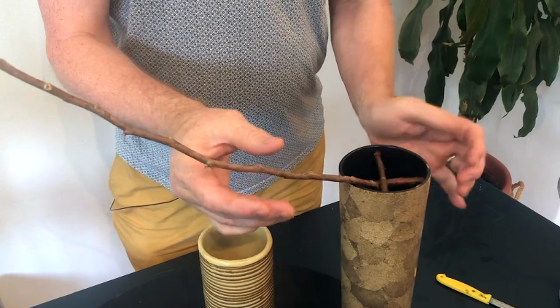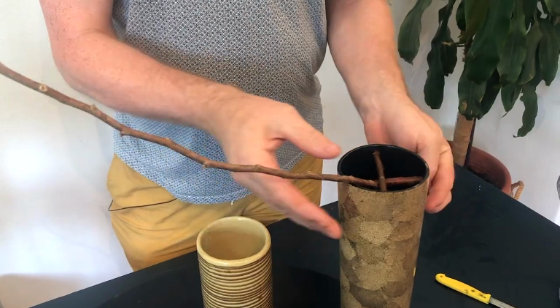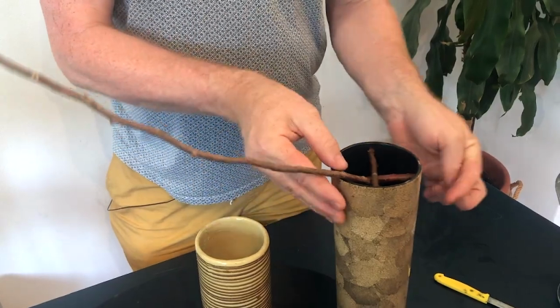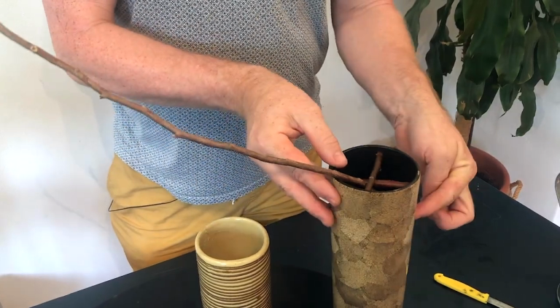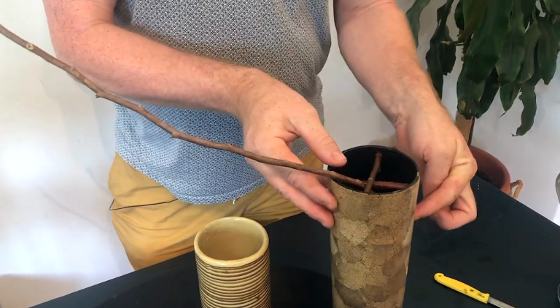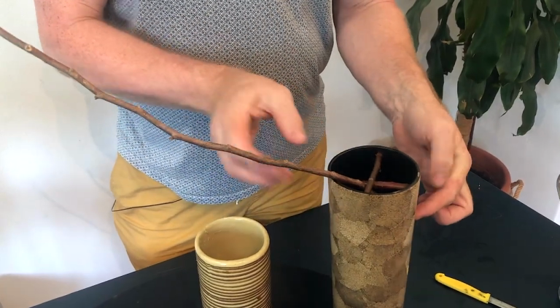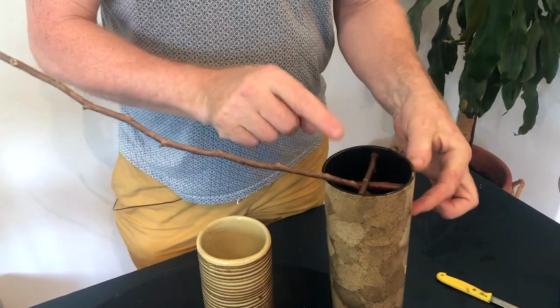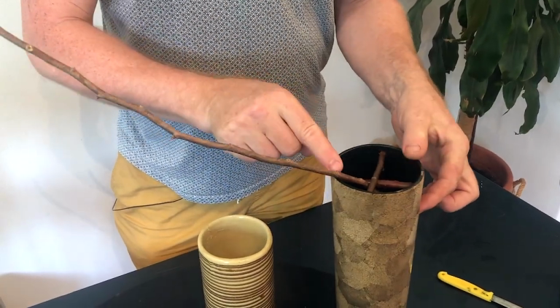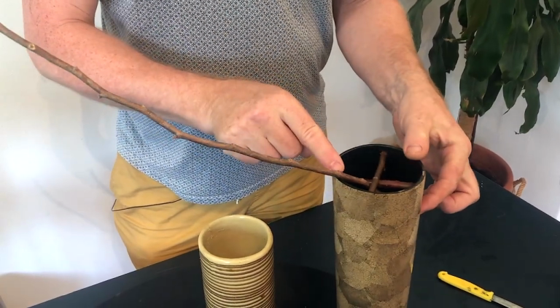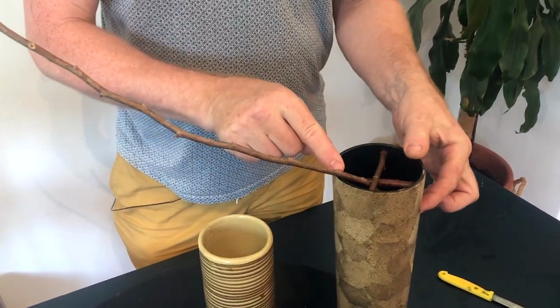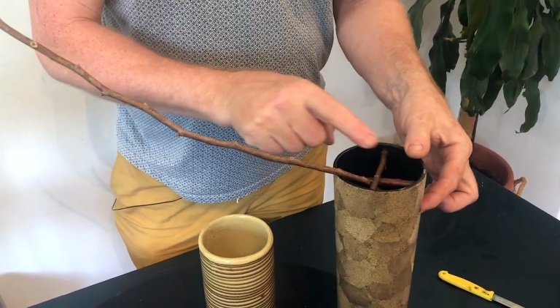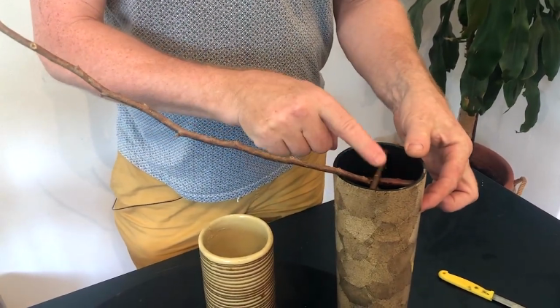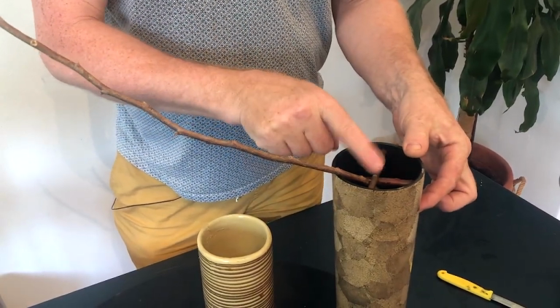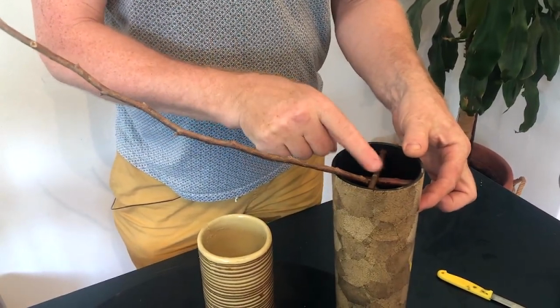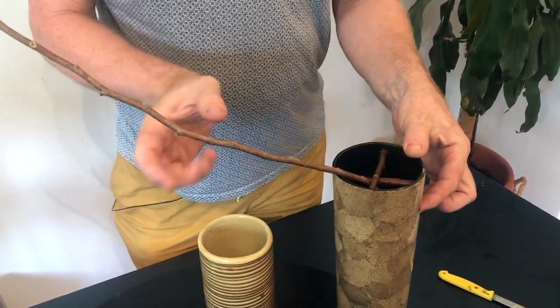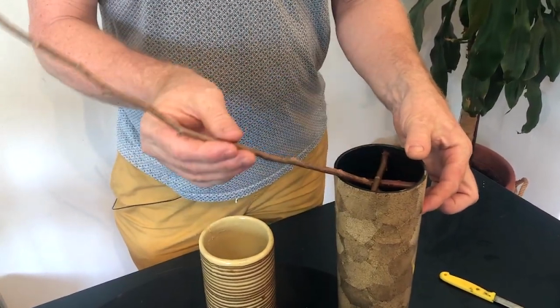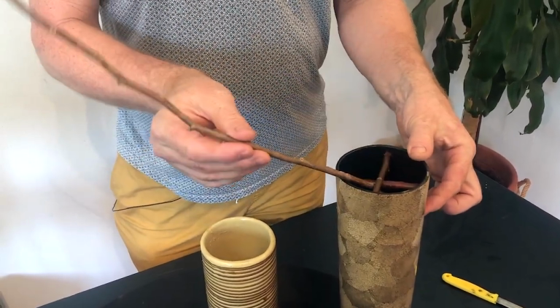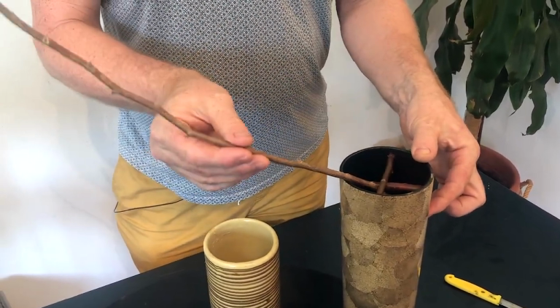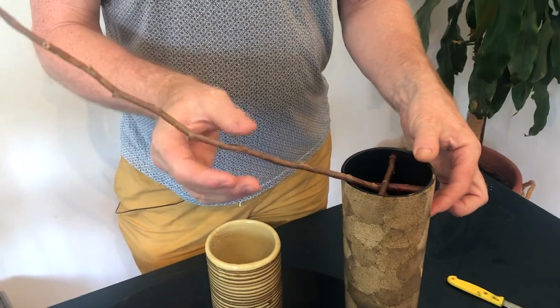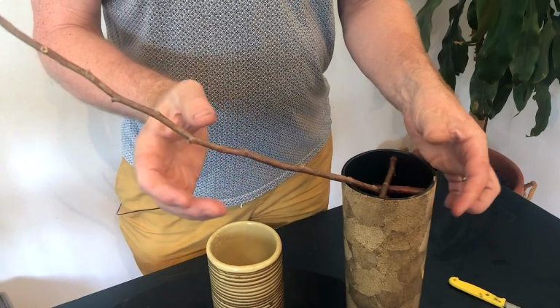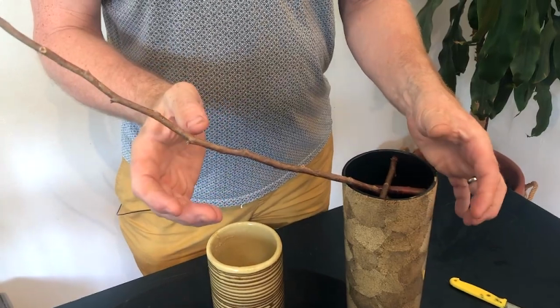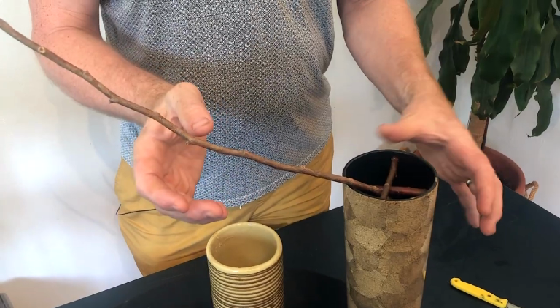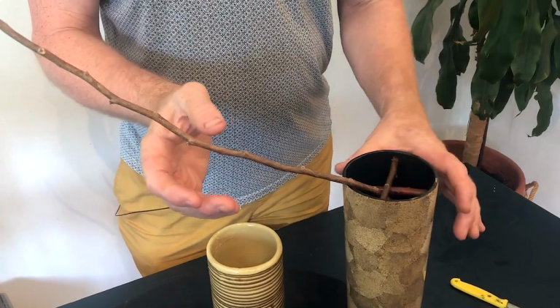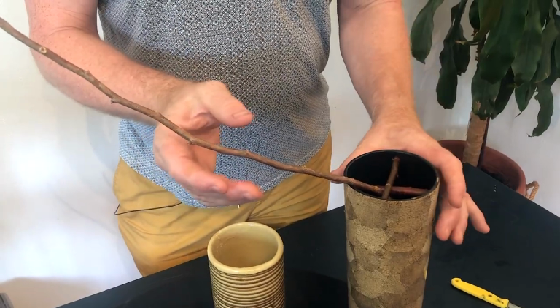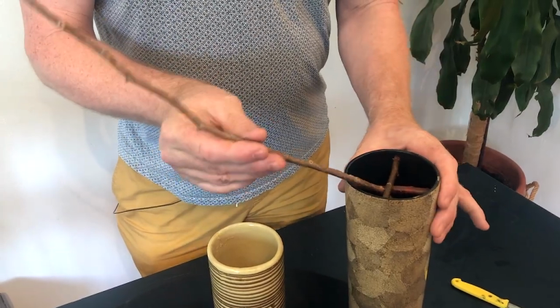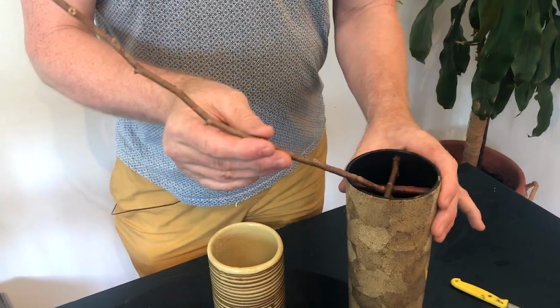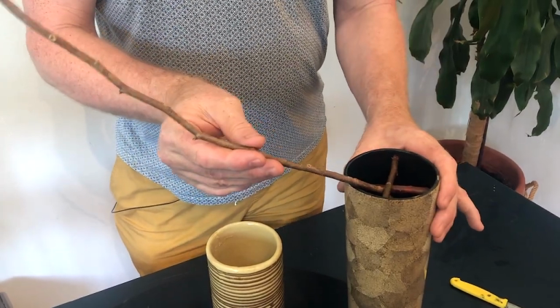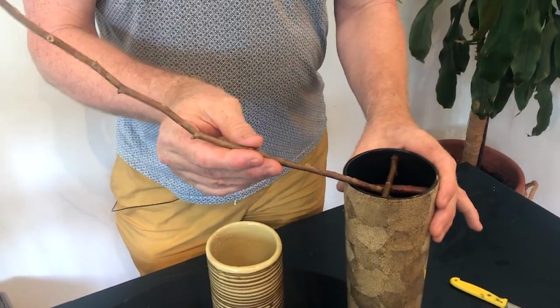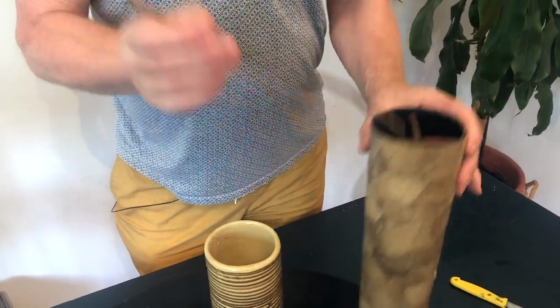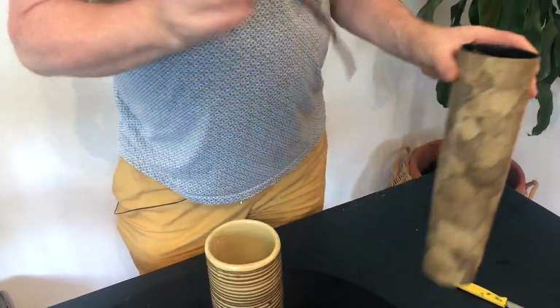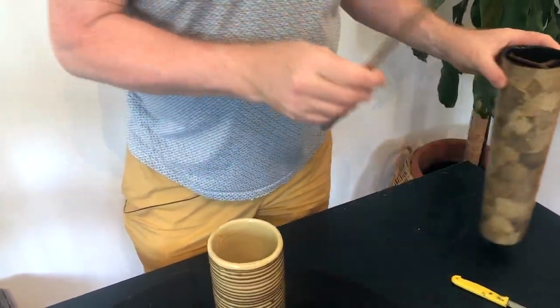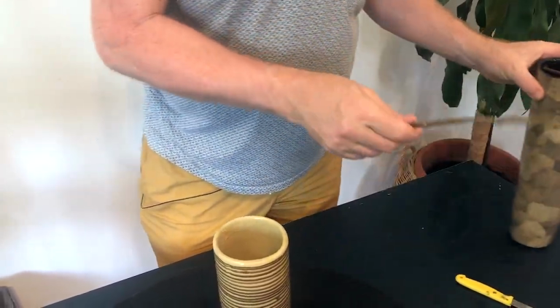This allows us to use the outside of the vase, the edge of the vase, but also the fixing as a way of securing it. So let's have a look at how to do that.